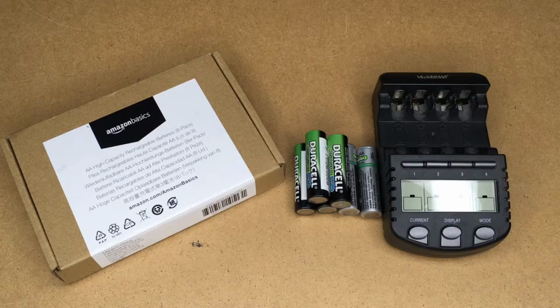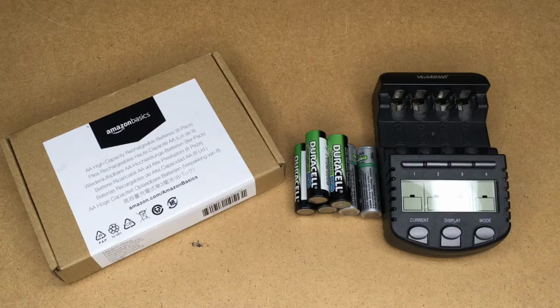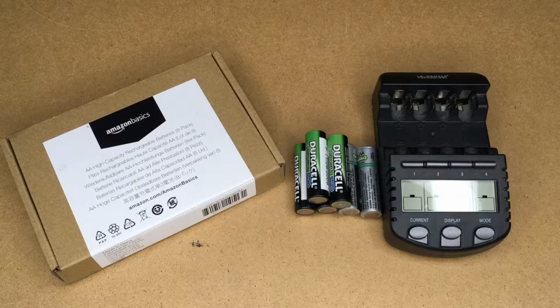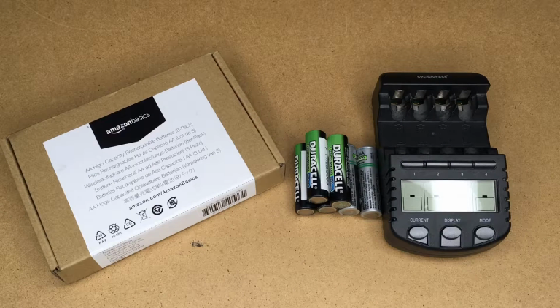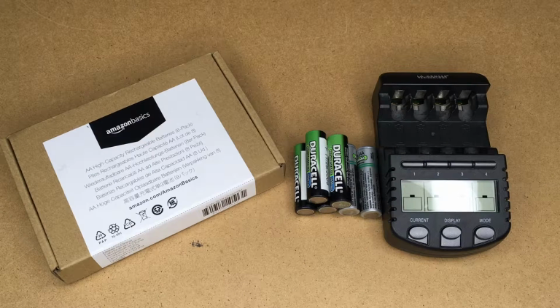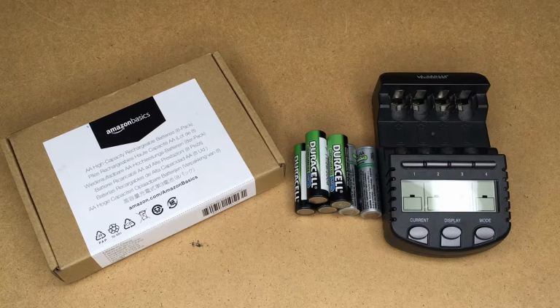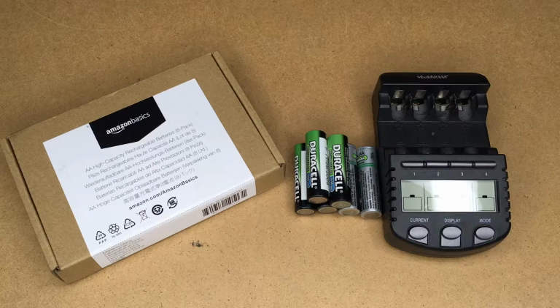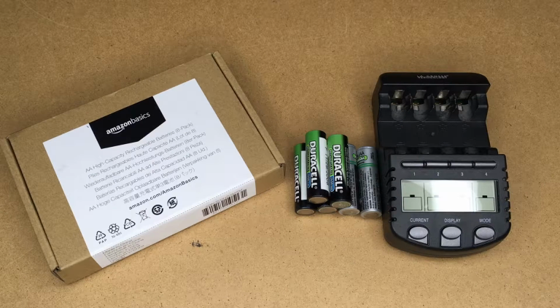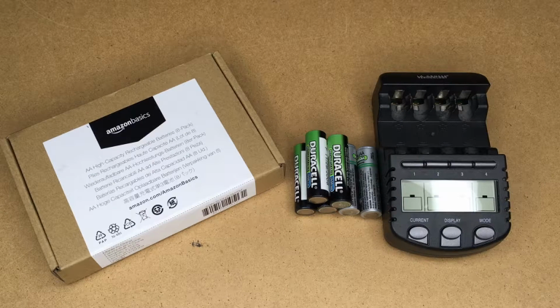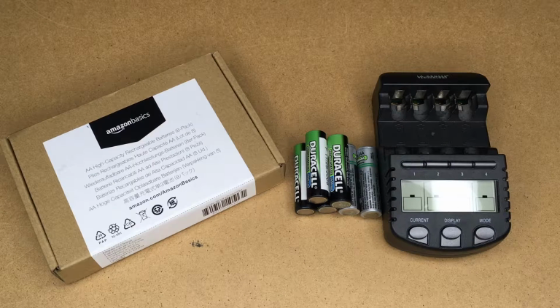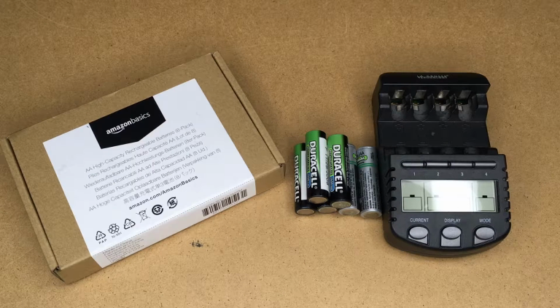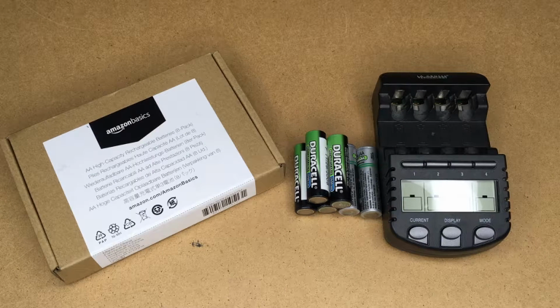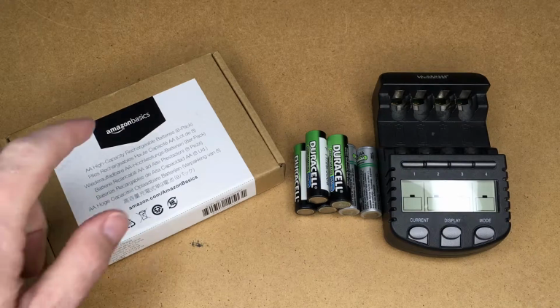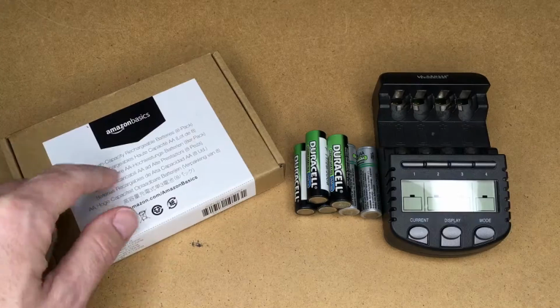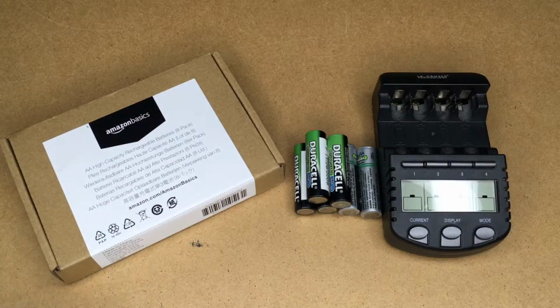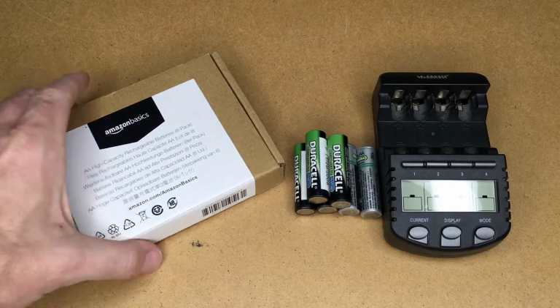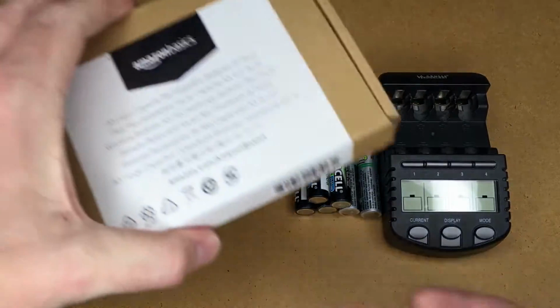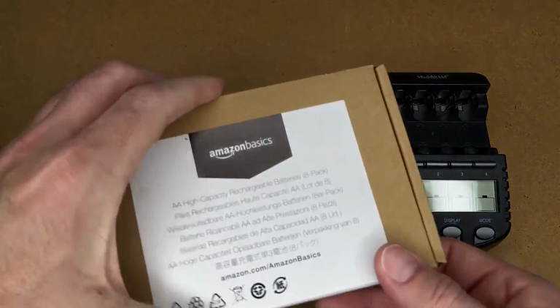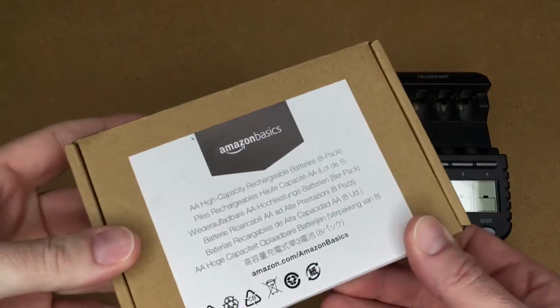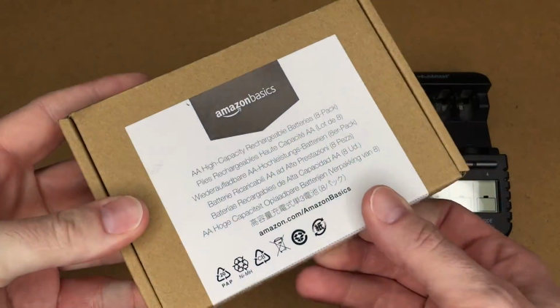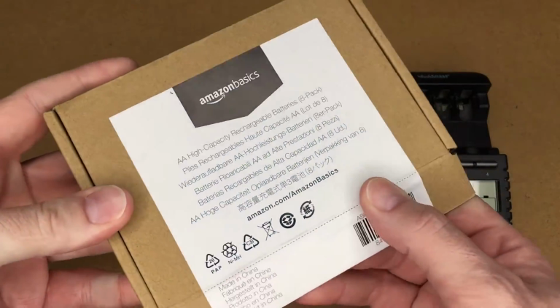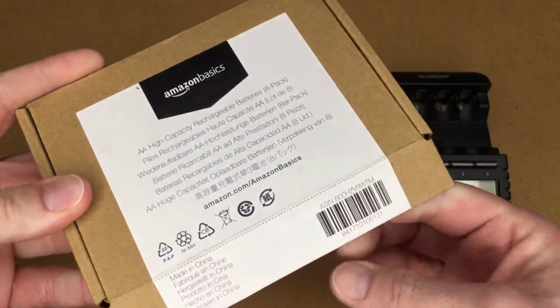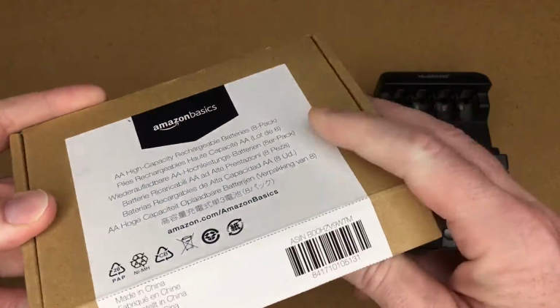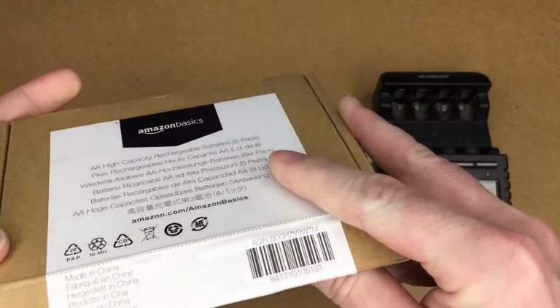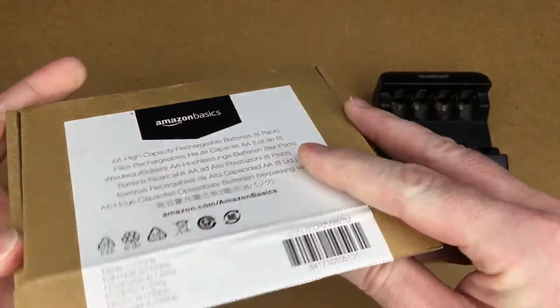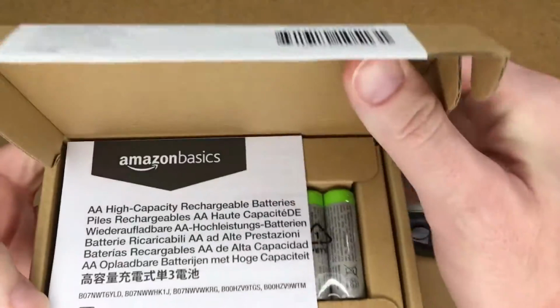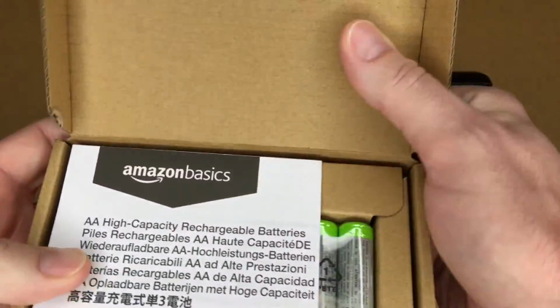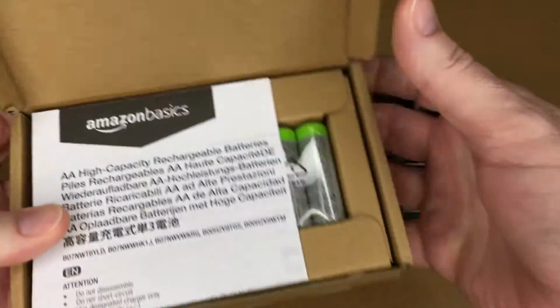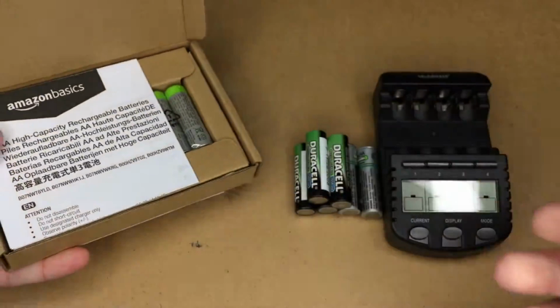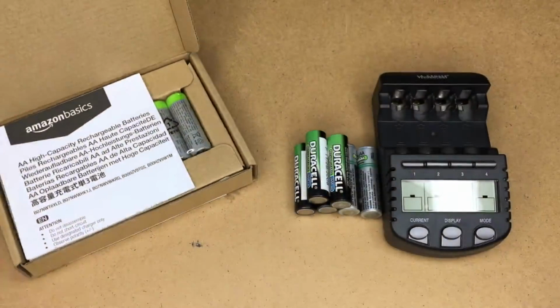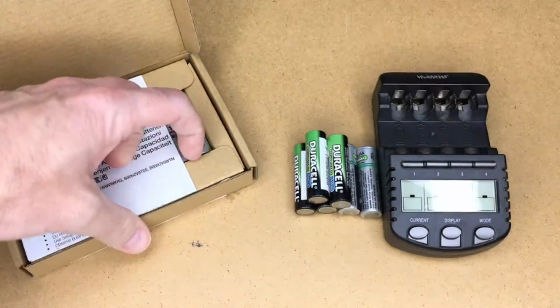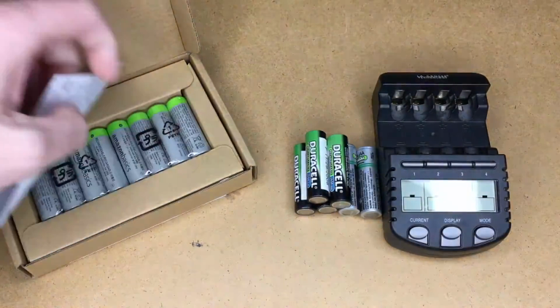Welcome. In this video, I want to share a tip that I use for rechargeable batteries. I just got these rechargeable batteries the other day — they're the Amazon Basics high-capacity batteries. I think they're 2400 mAh.